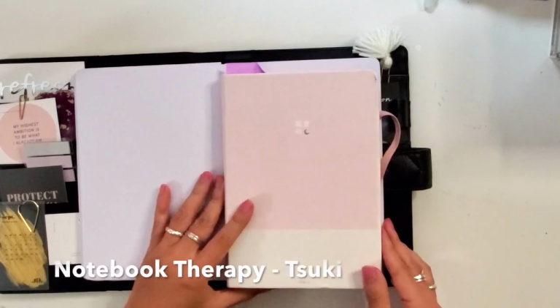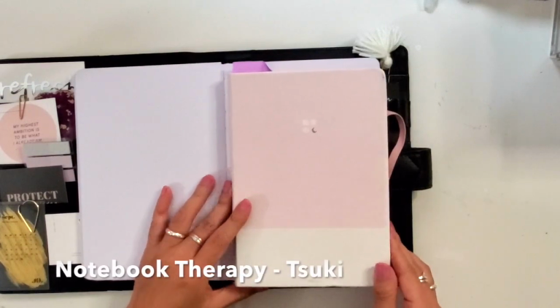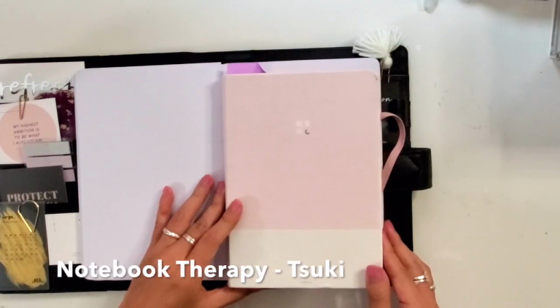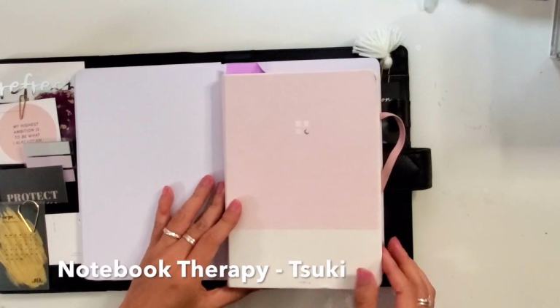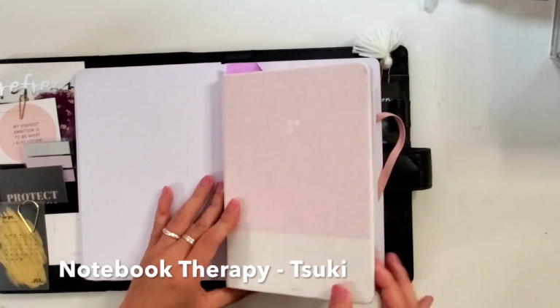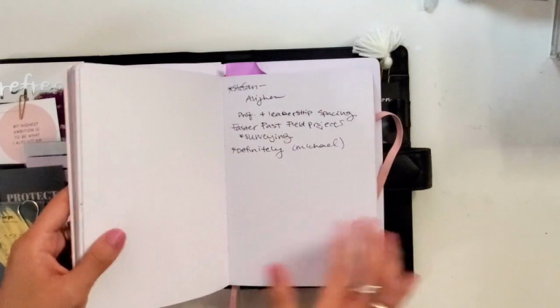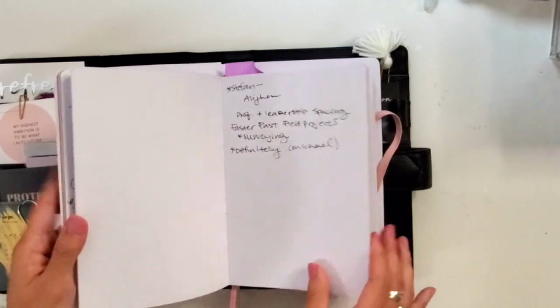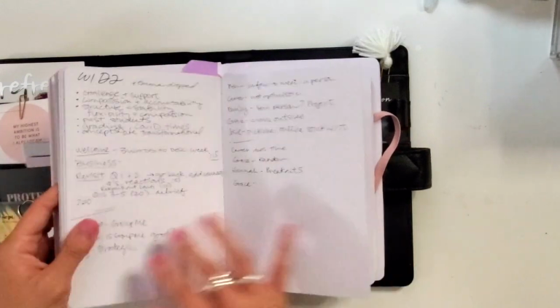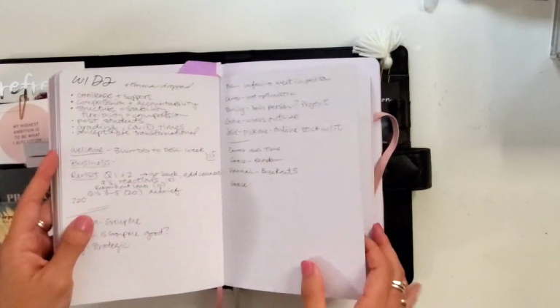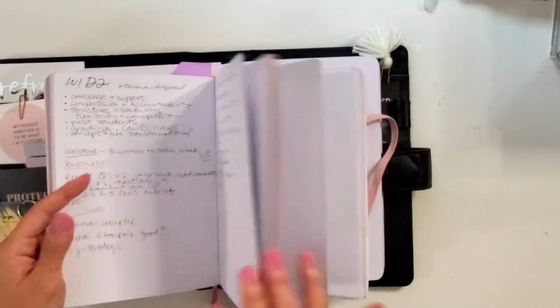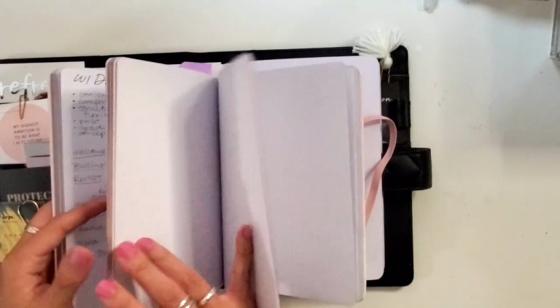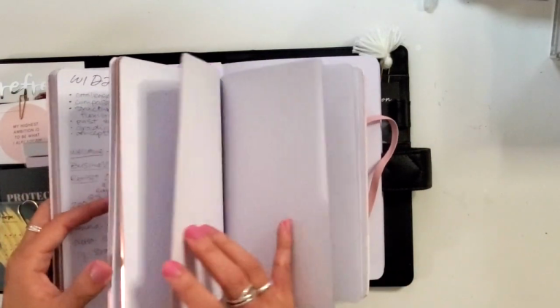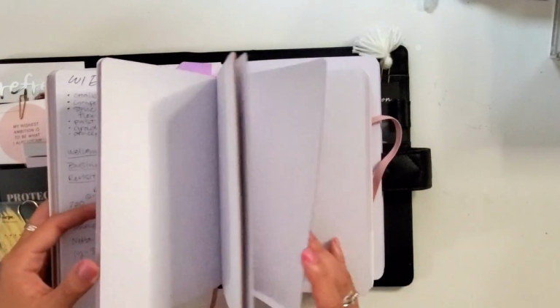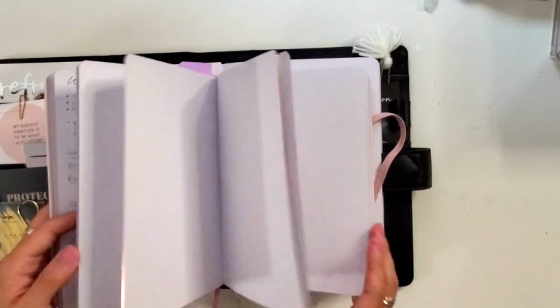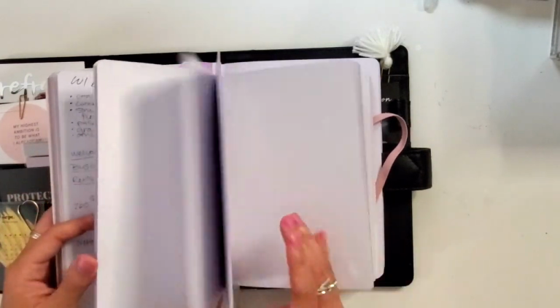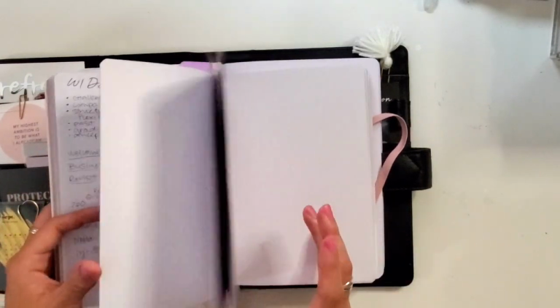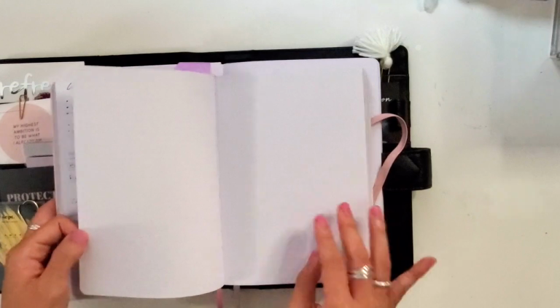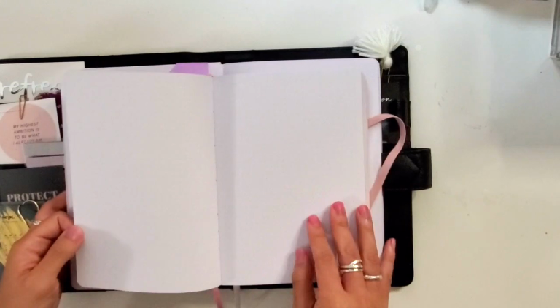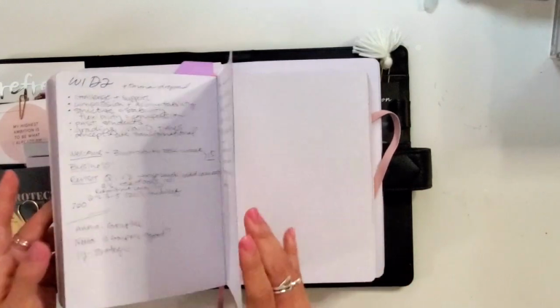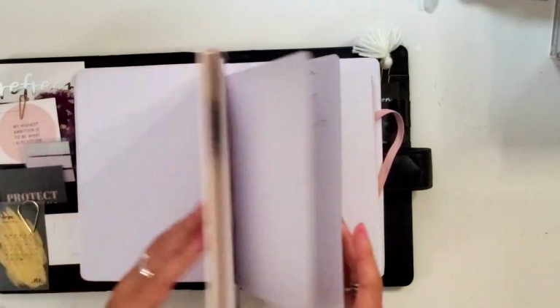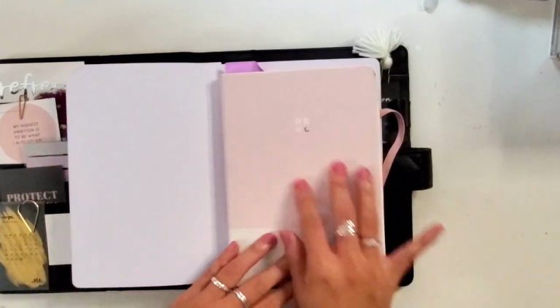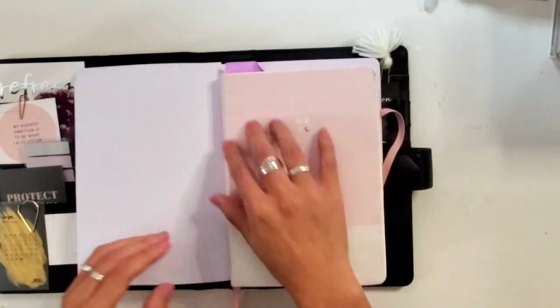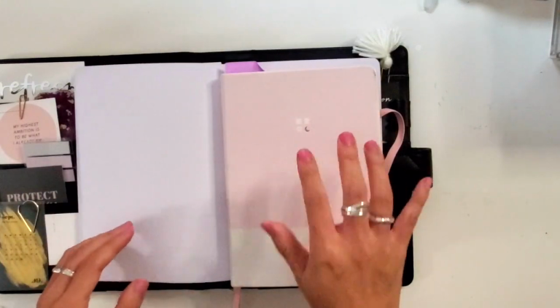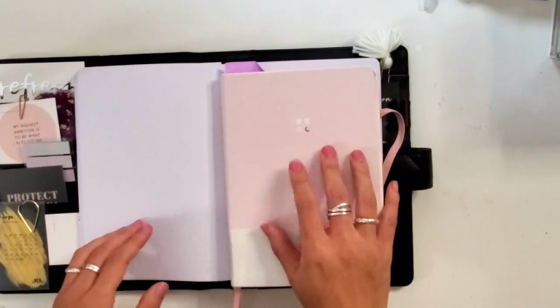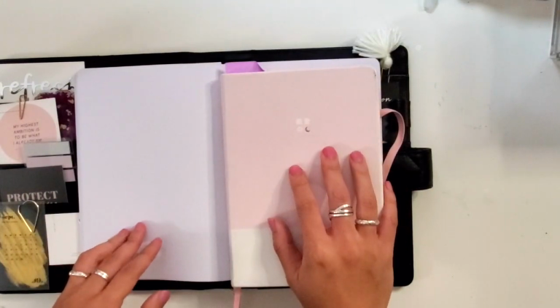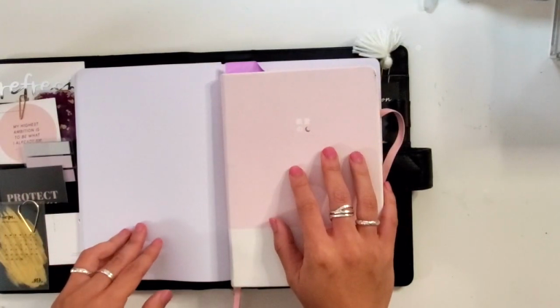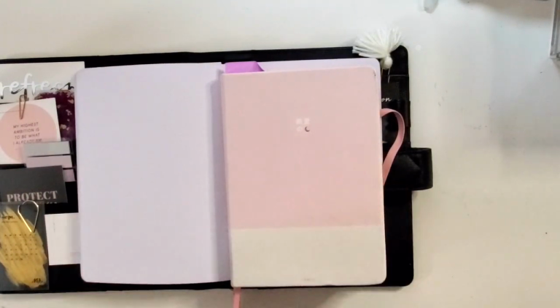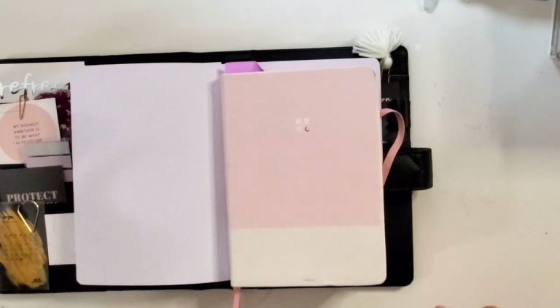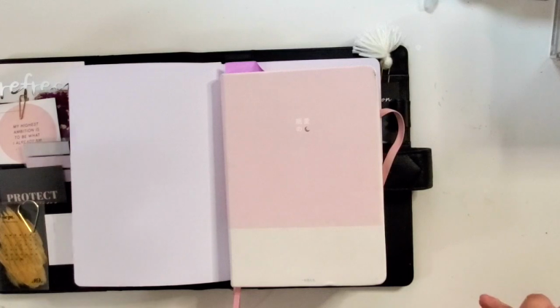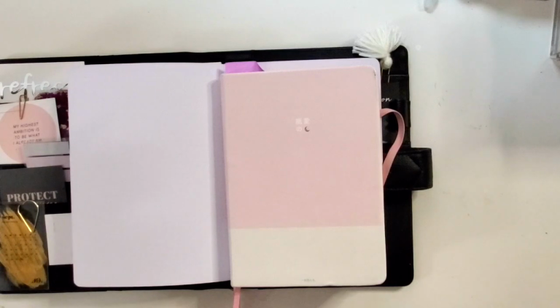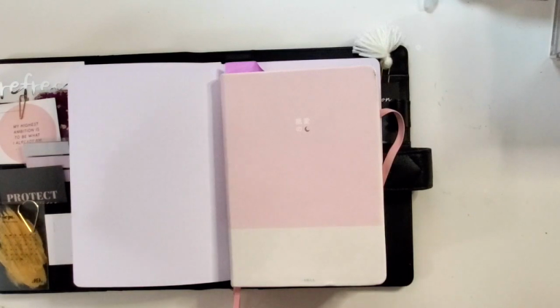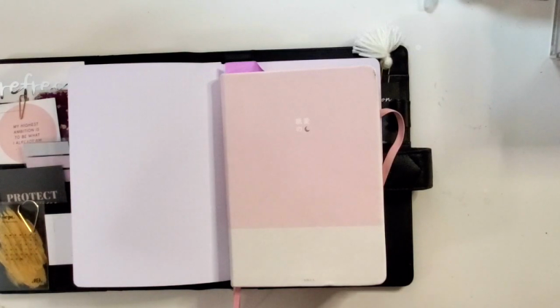On my desk I also have this from Notebook Therapy, which is a Suki notebook, which I think is really great. It's just a little bit smaller than an A5. In here are just the notes I take during class — as the students are chatting I make some observations or jot down the mini agenda for the day so I know what's happening.